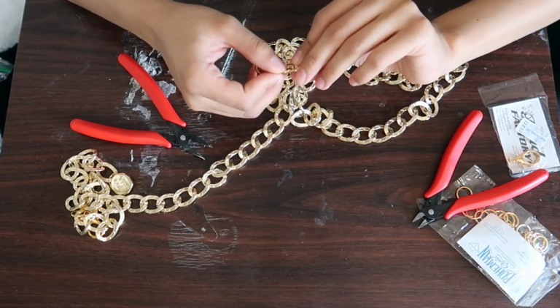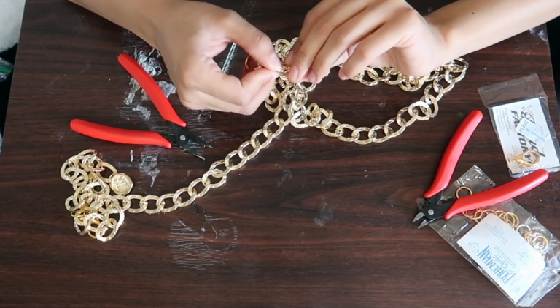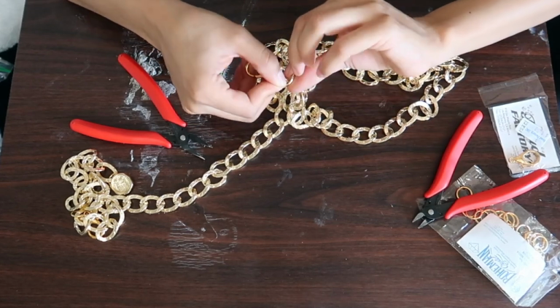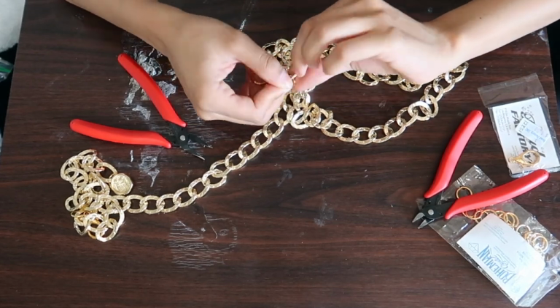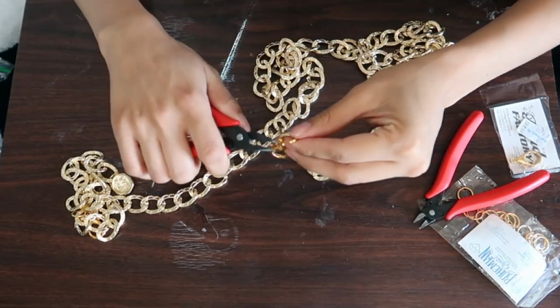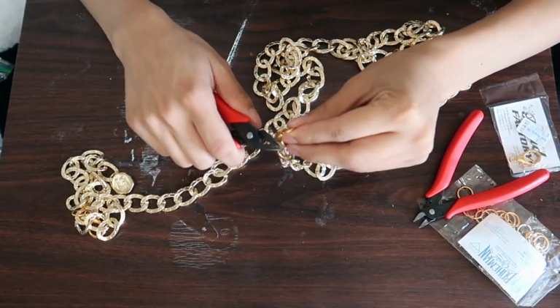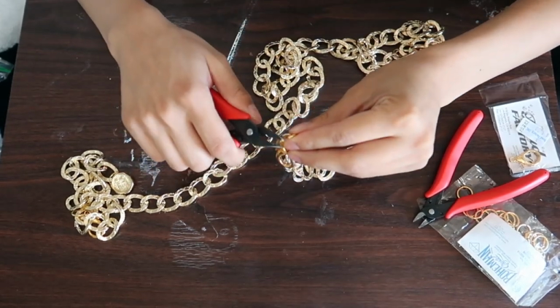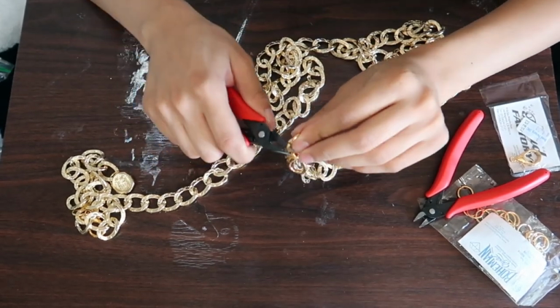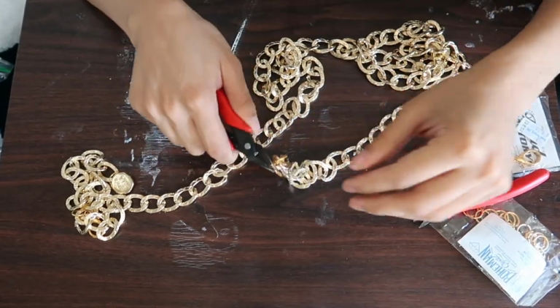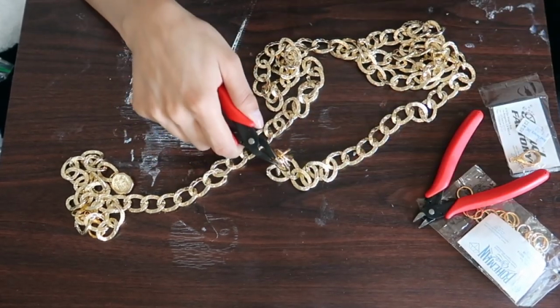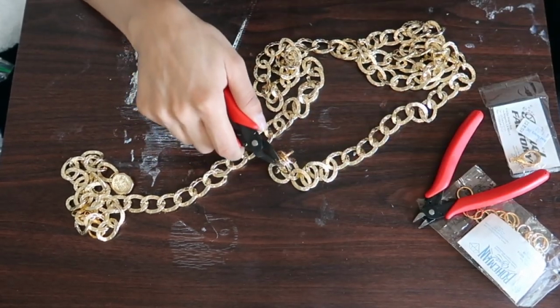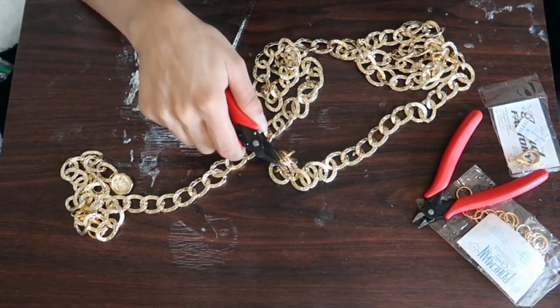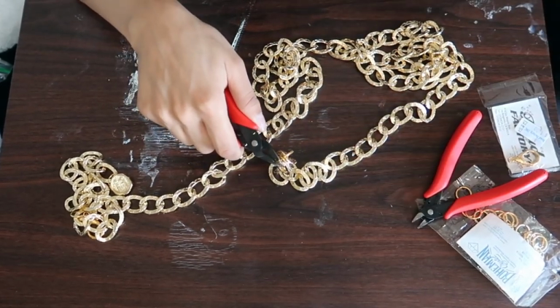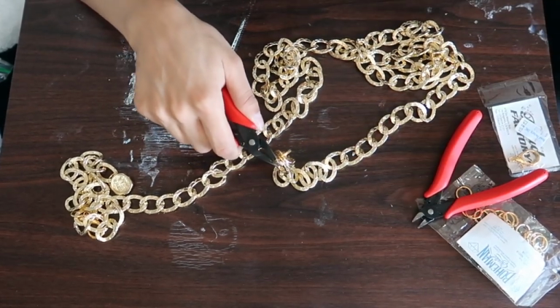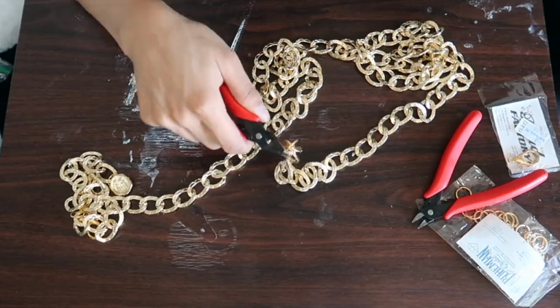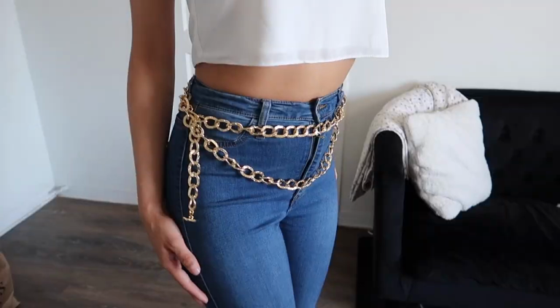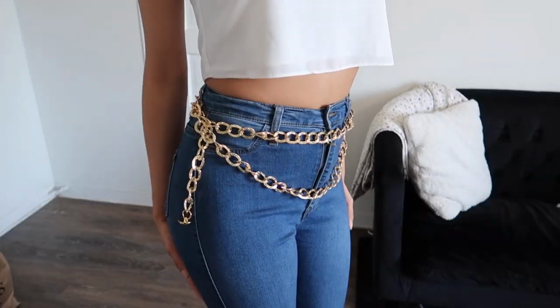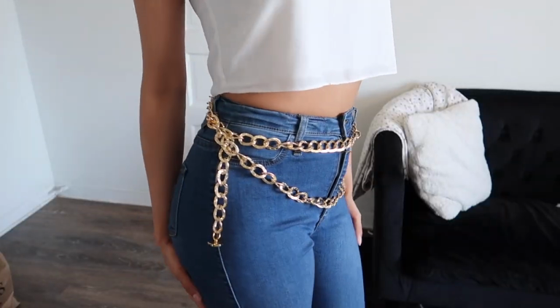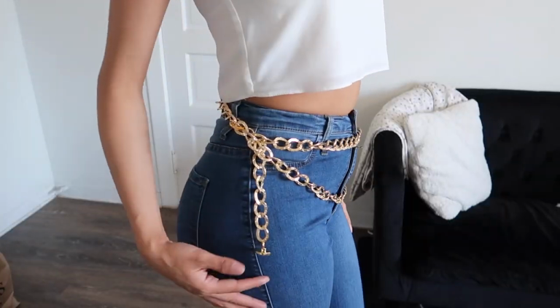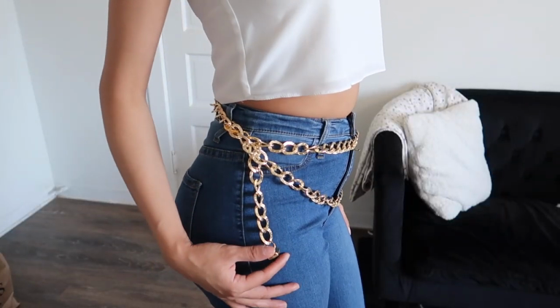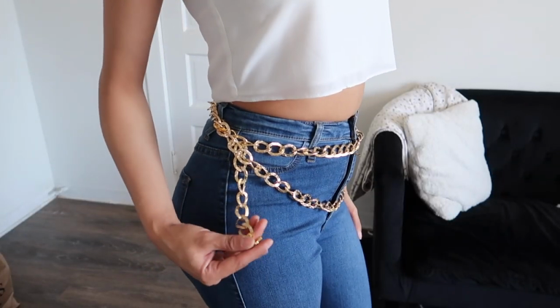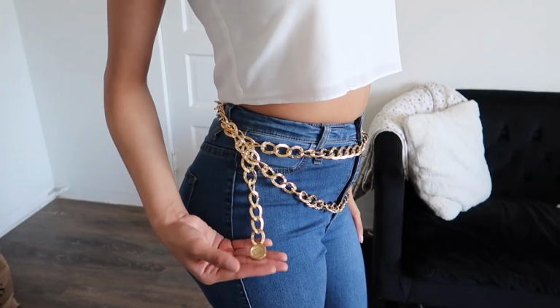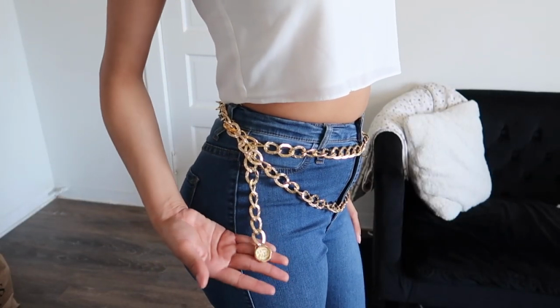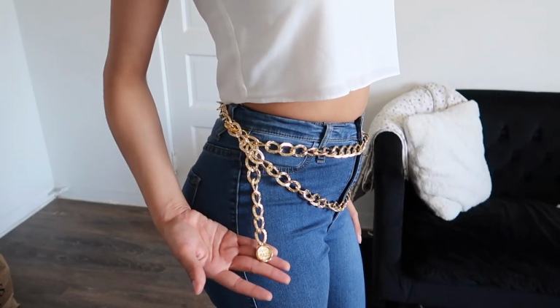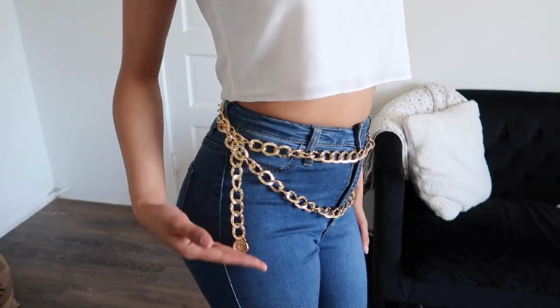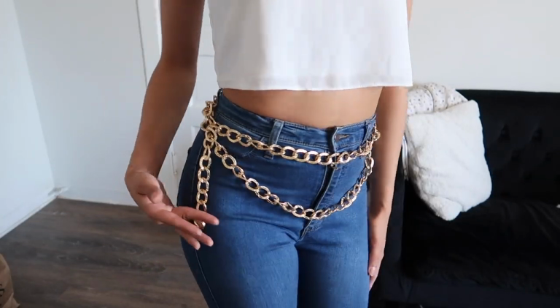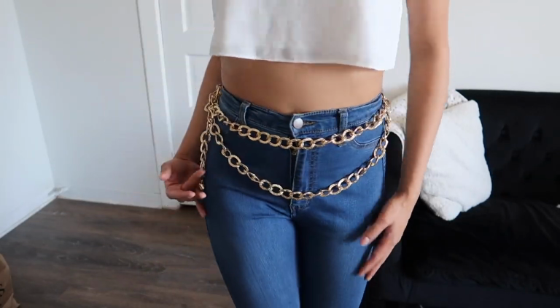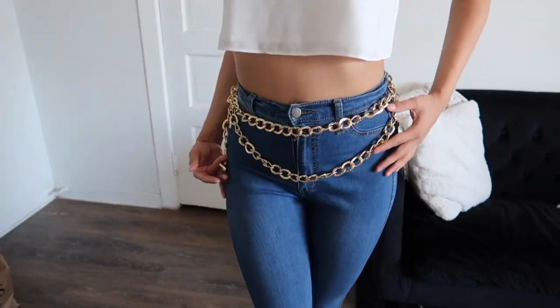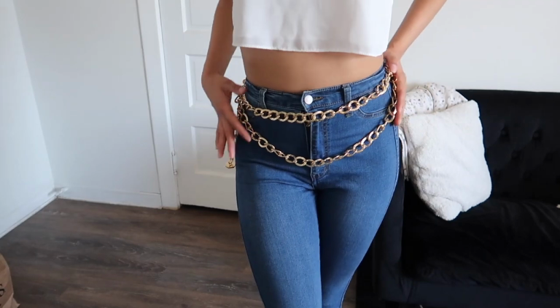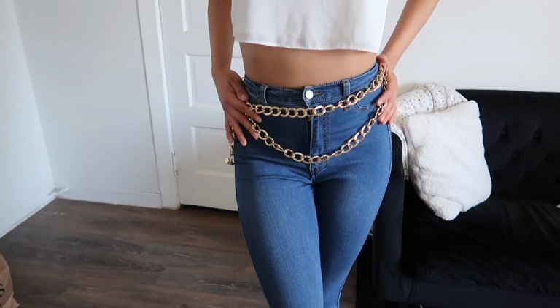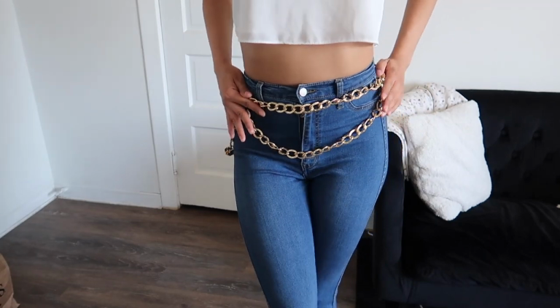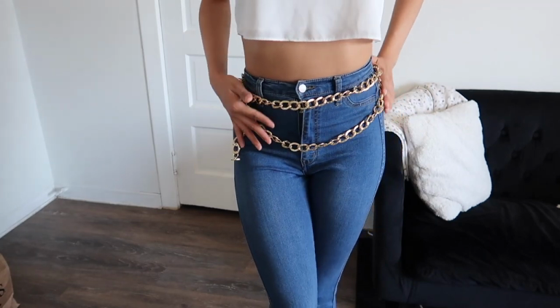When you put it on, all you're gonna do is wrap it around twice, and that is pretty much it. It turned out beautiful — I love it. If you do too, let me know. And that is all from me for now.